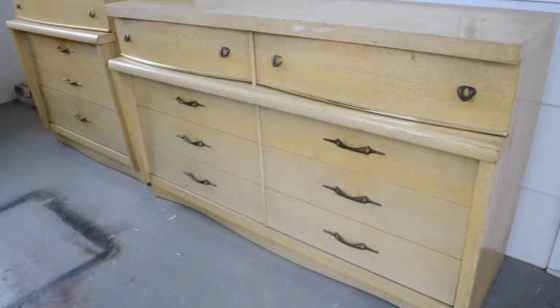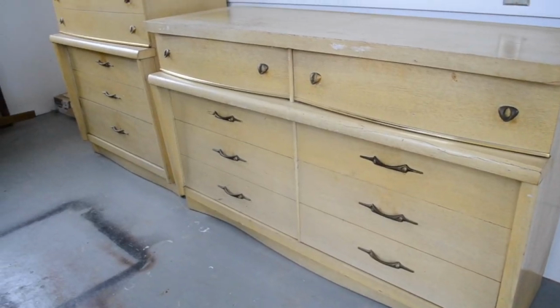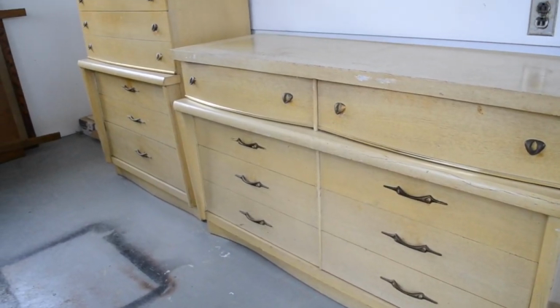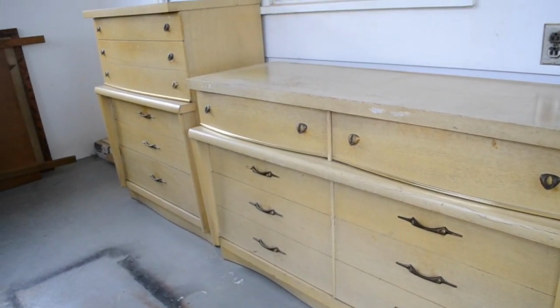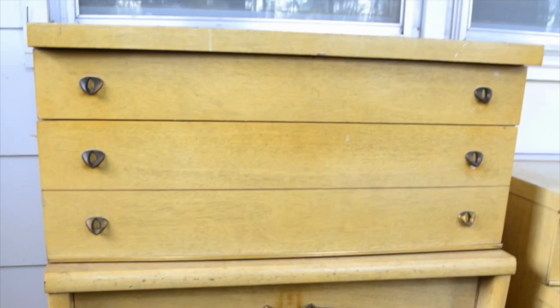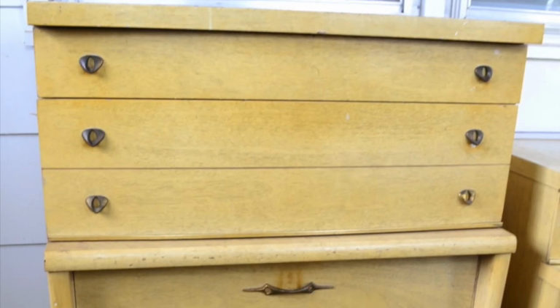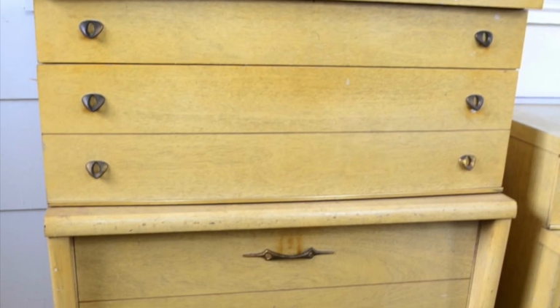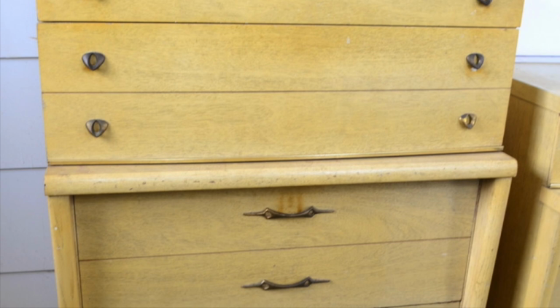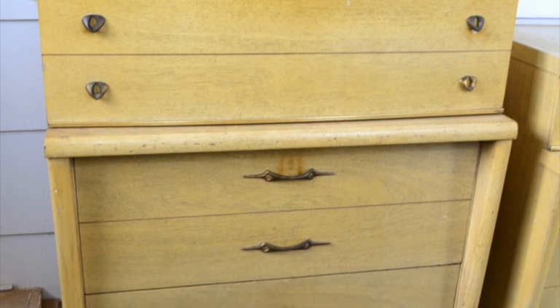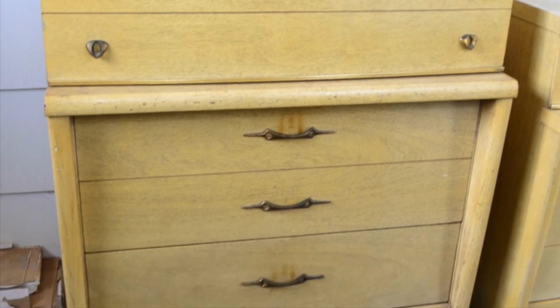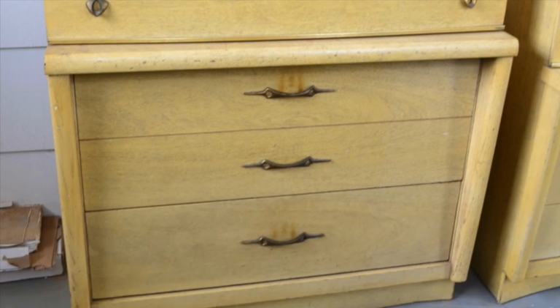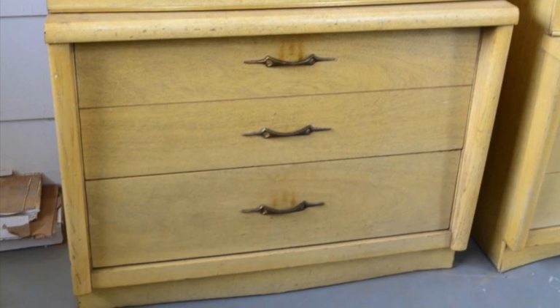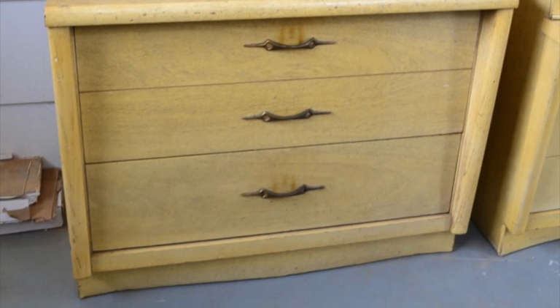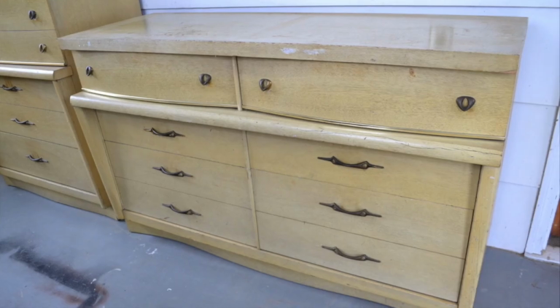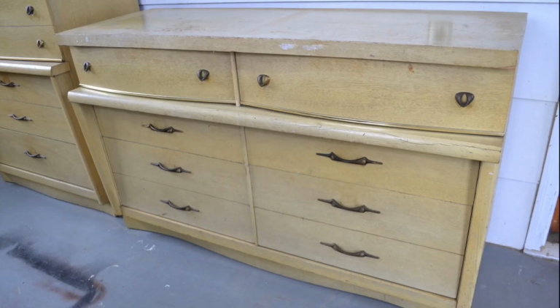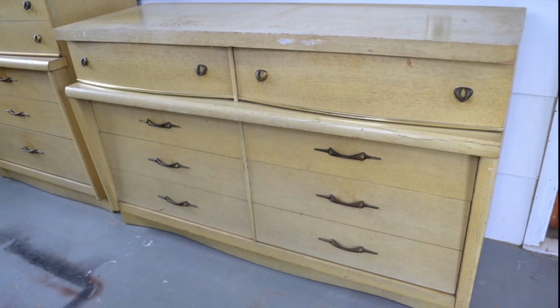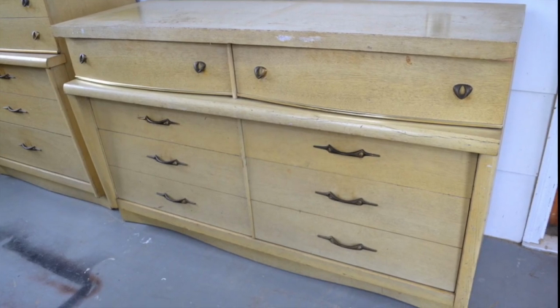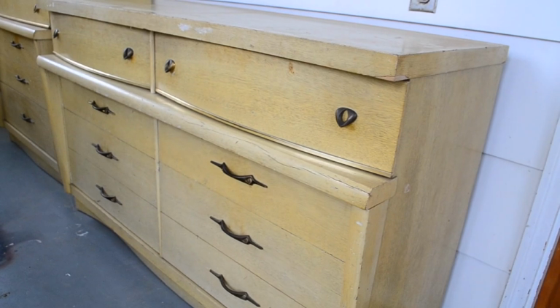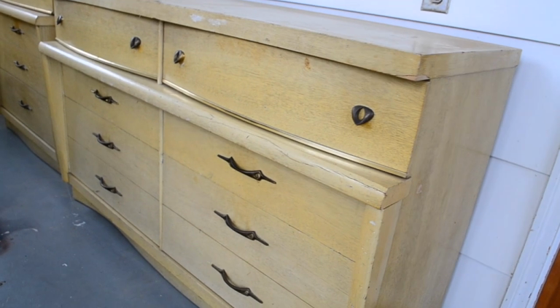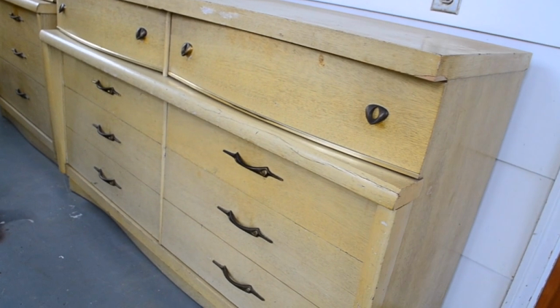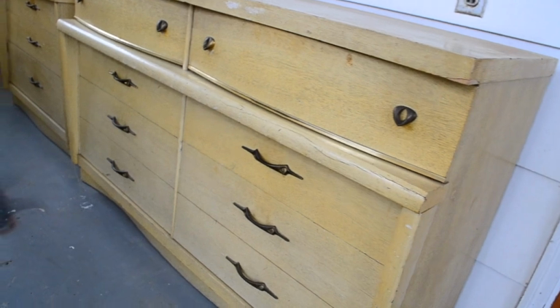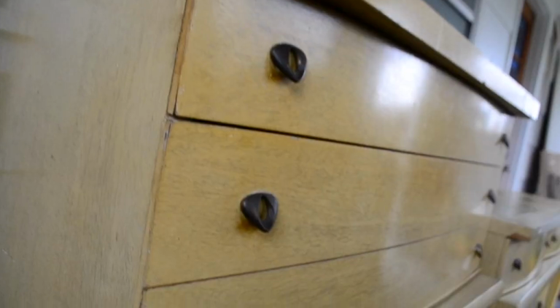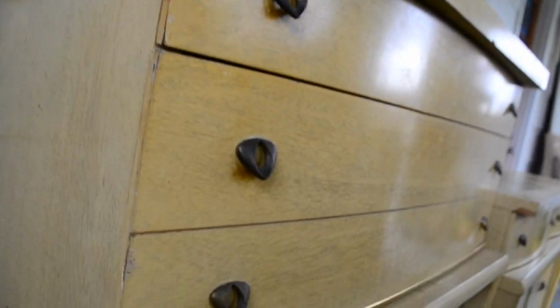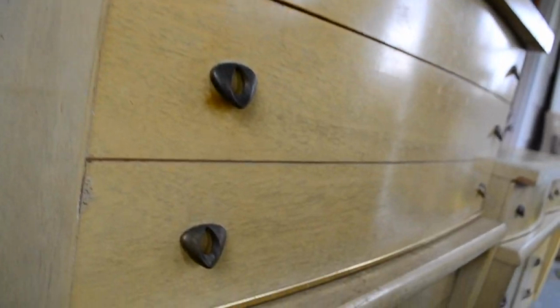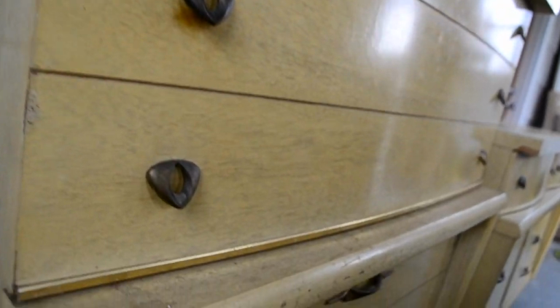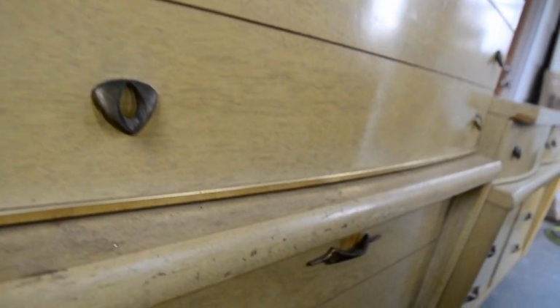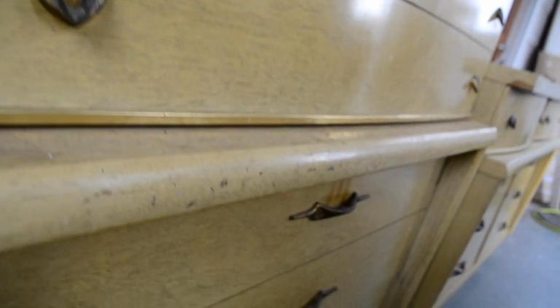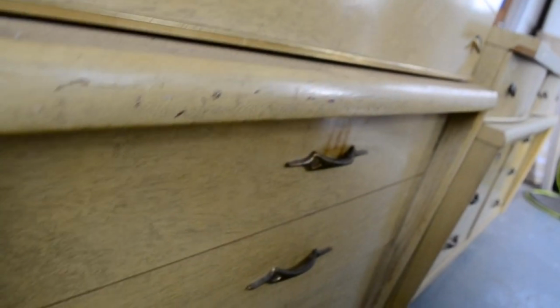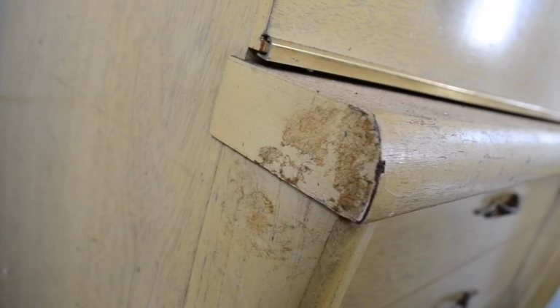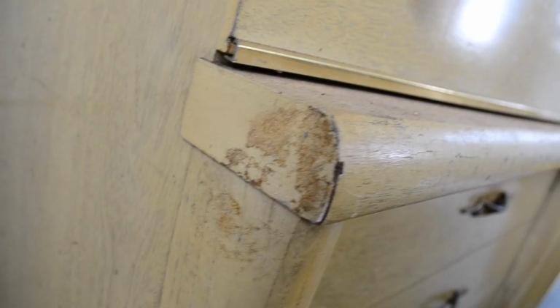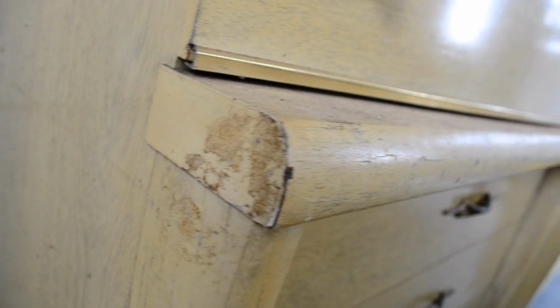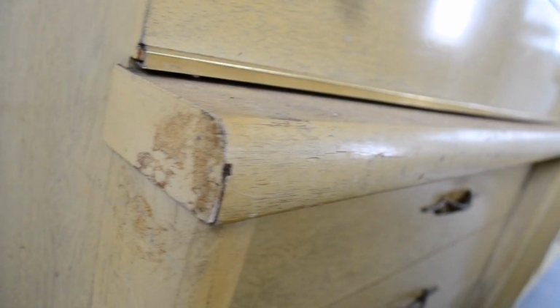So I found these dressers listed on Facebook Marketplace. They had been listed for a little while and I kept going back and looking at them. And then I finally decided to take the plunge and buy them. I was able to get them for $50.